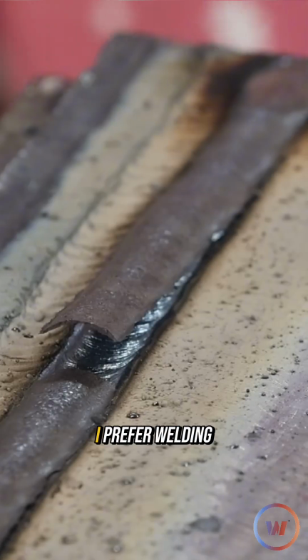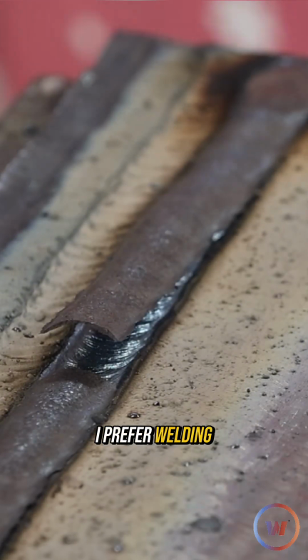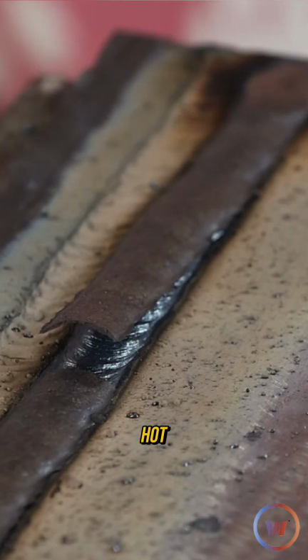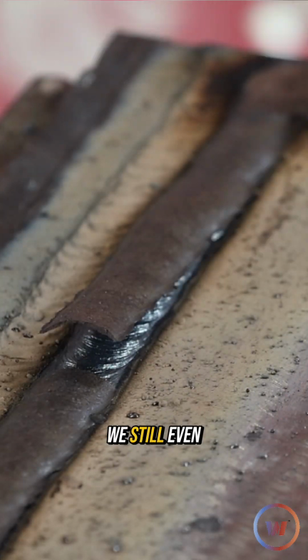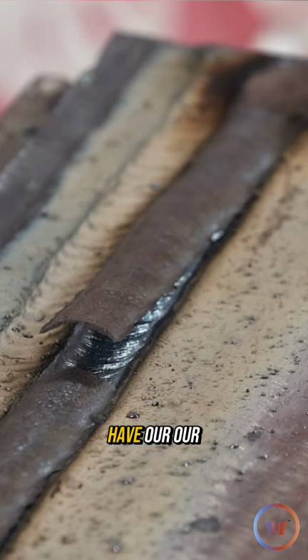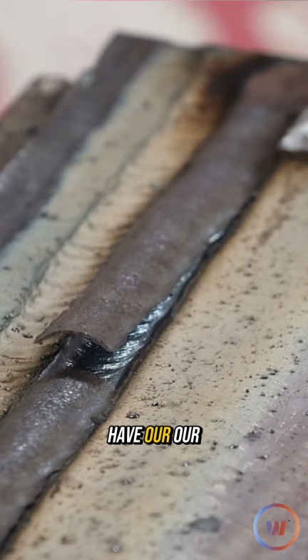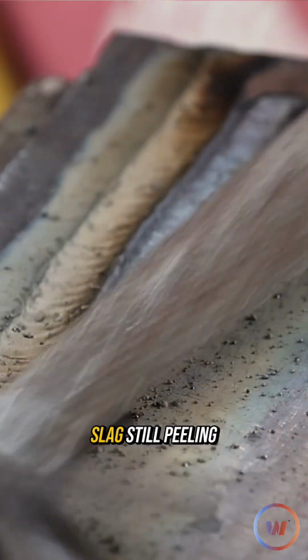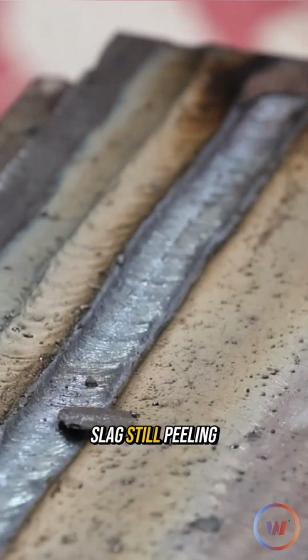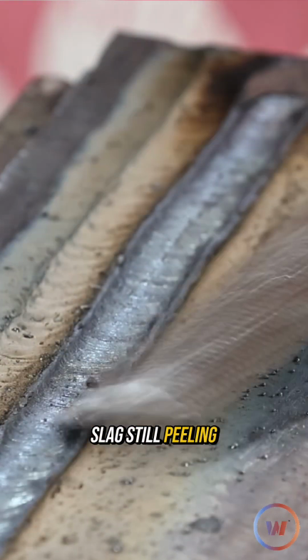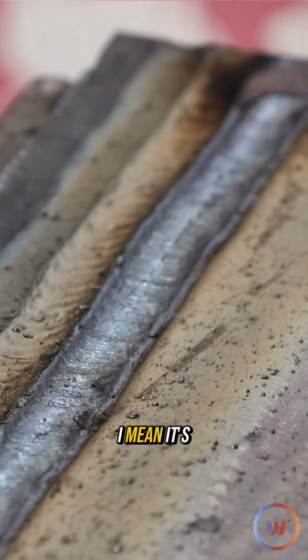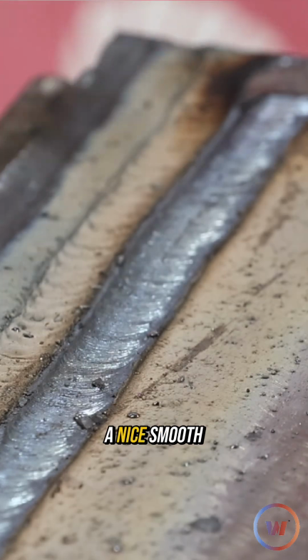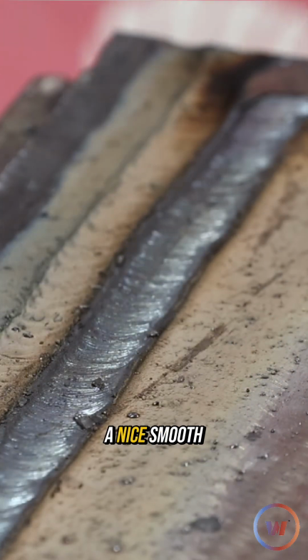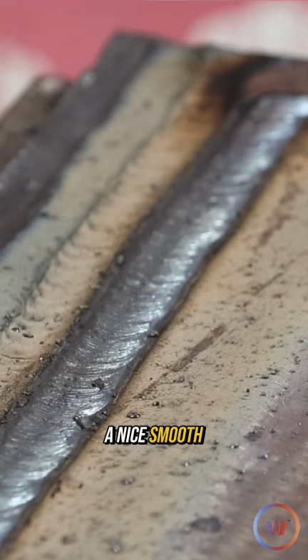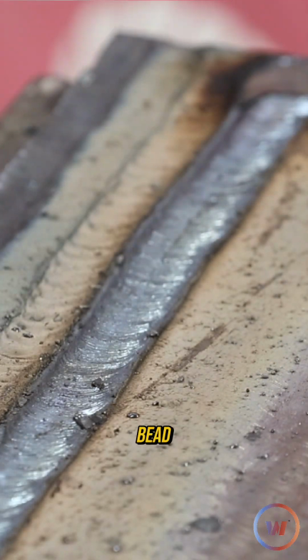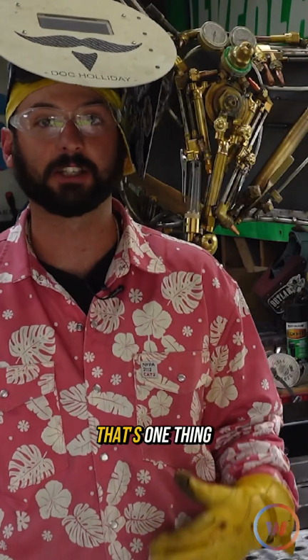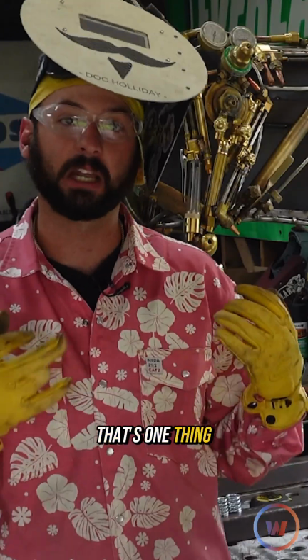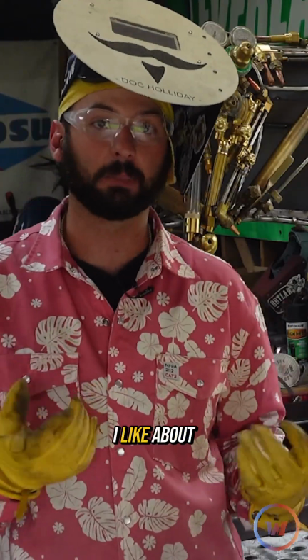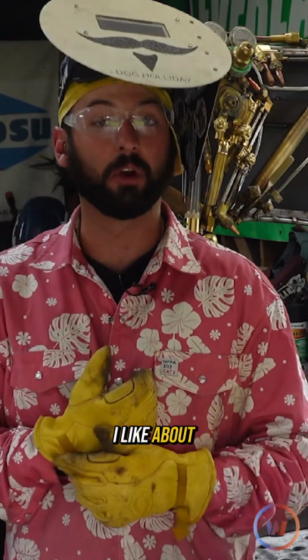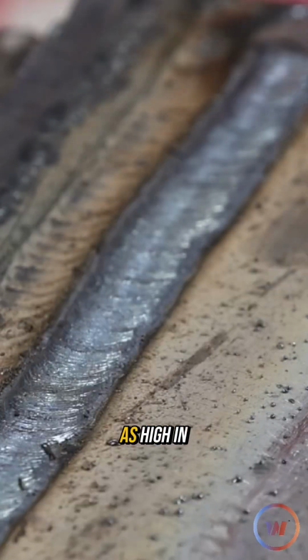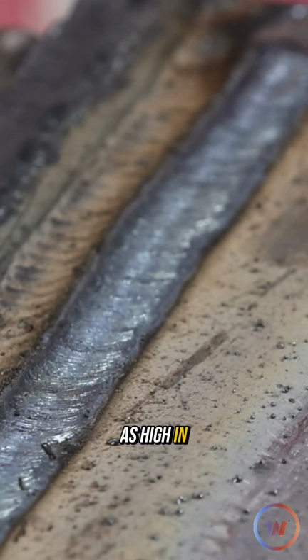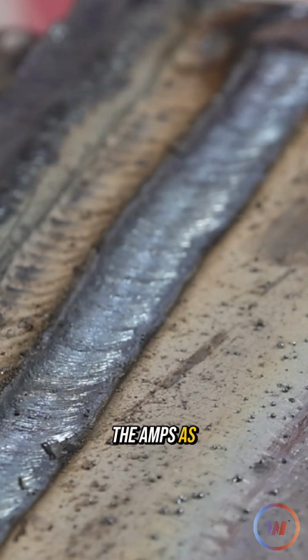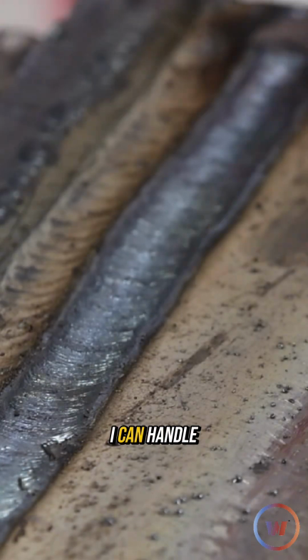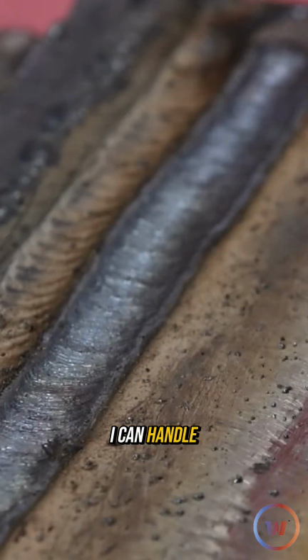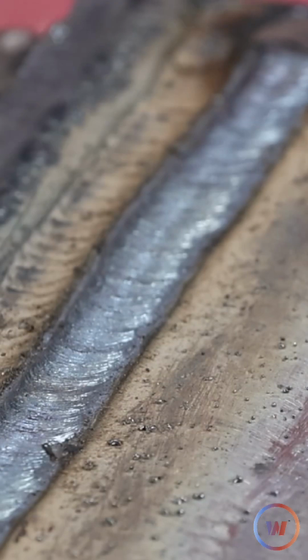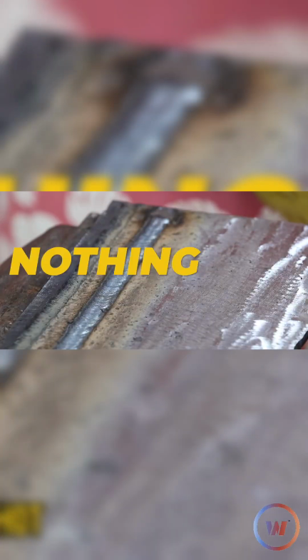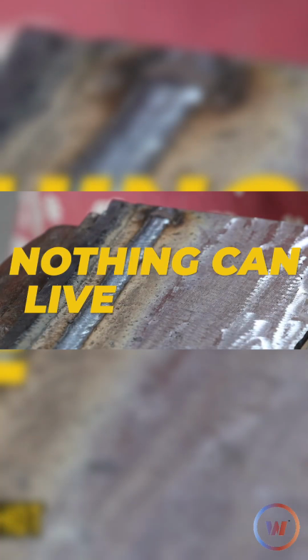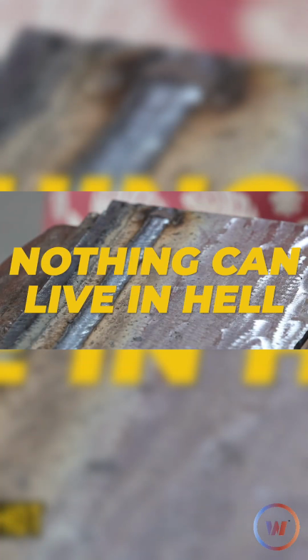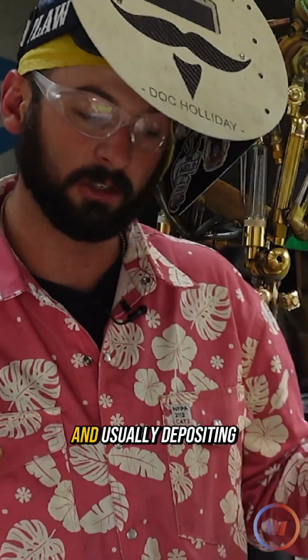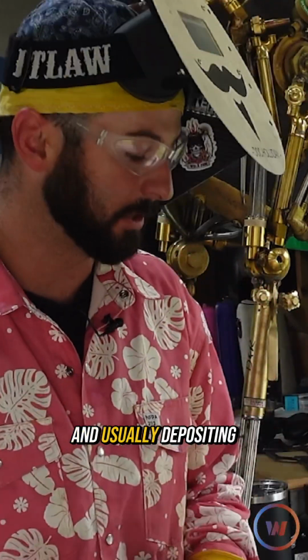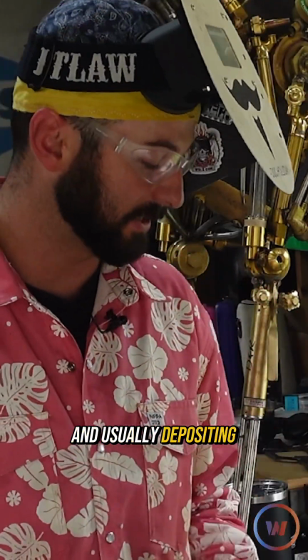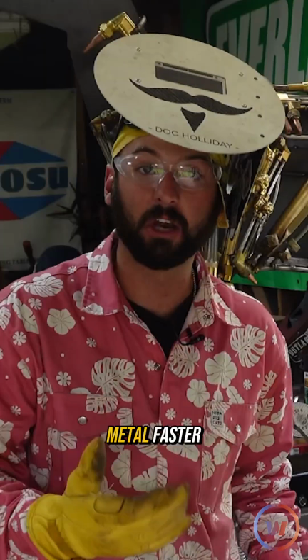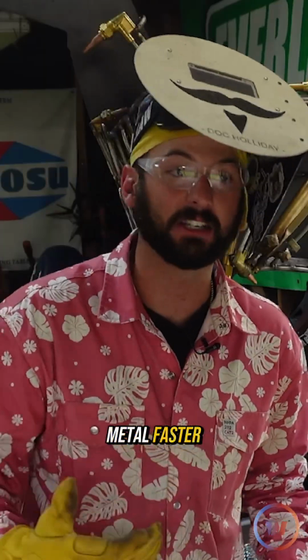I prefer welding hot. We still even have our slag steel peeling off. It's a nice, smooth bead — that's one thing I like about running as high in the amps as I can handle, because nothing can live in hell, and you're usually depositing metal faster.